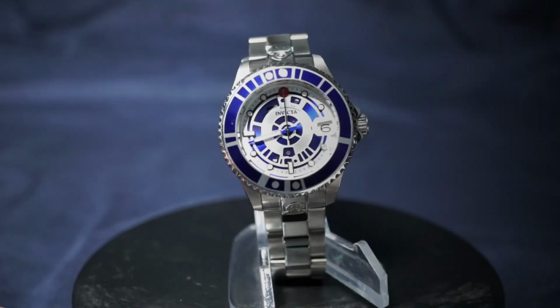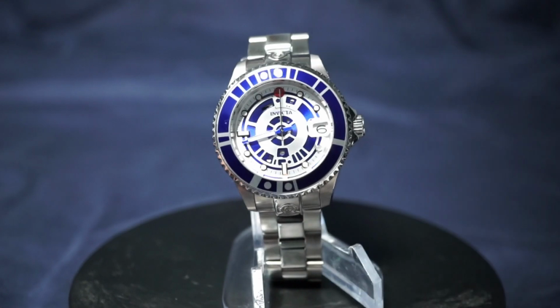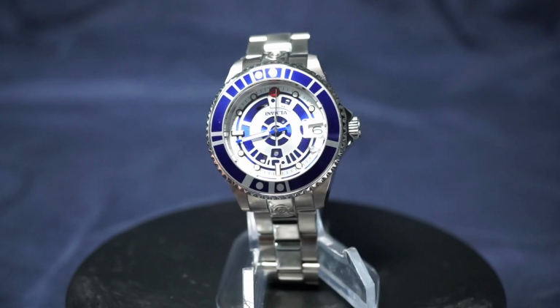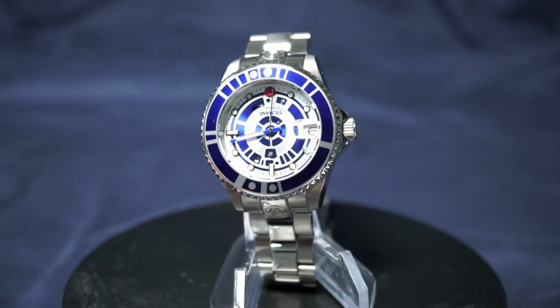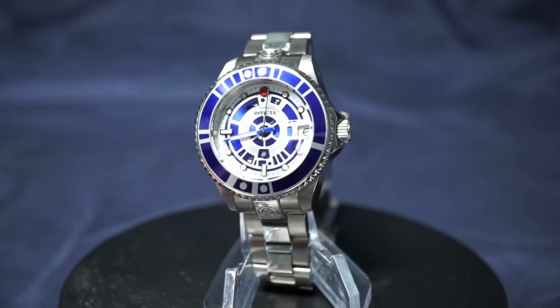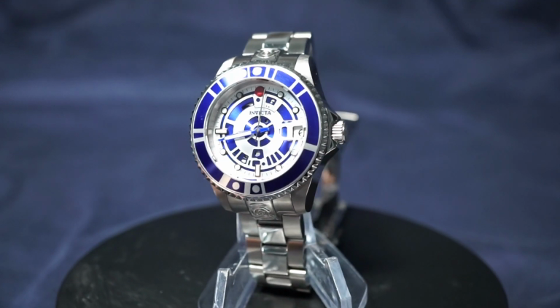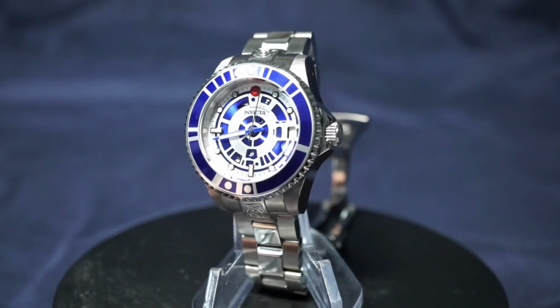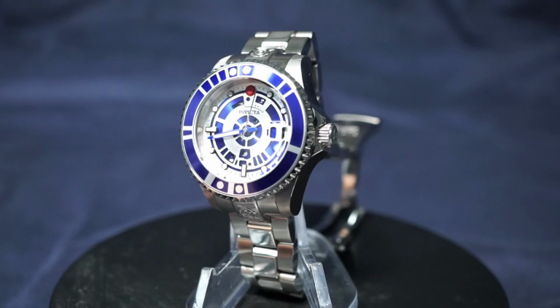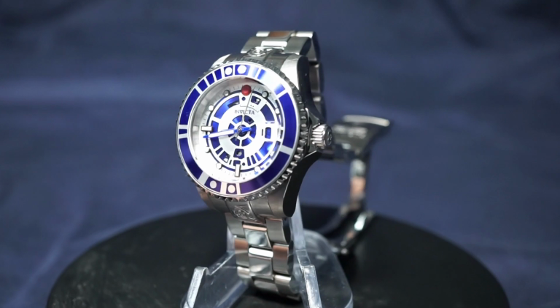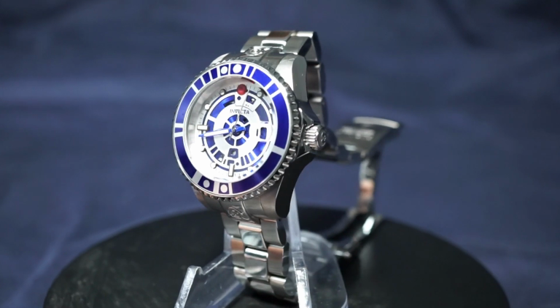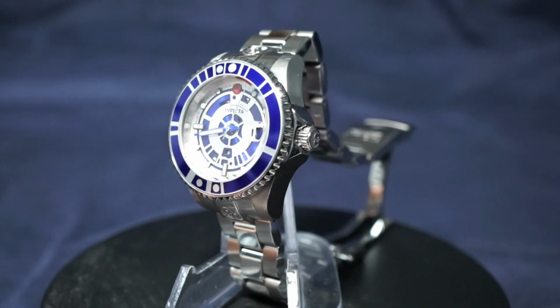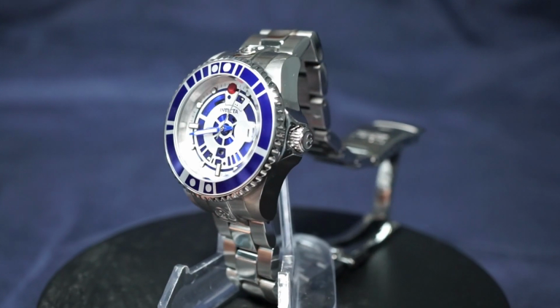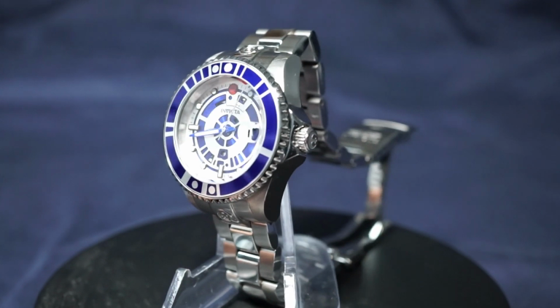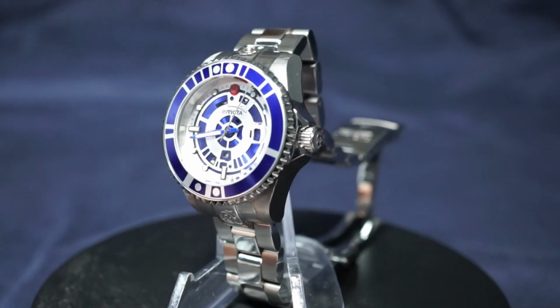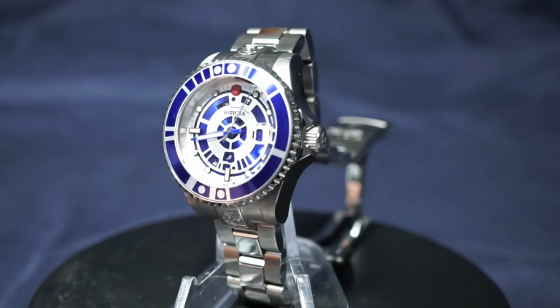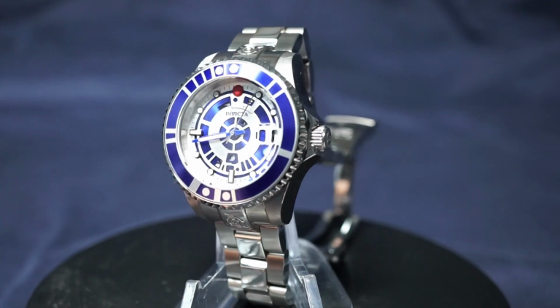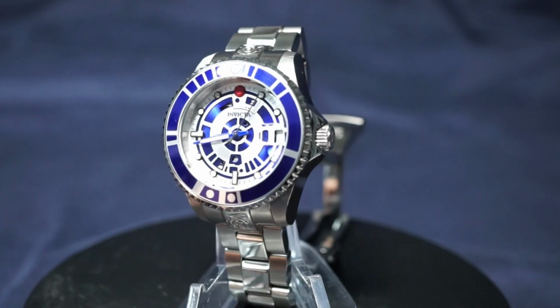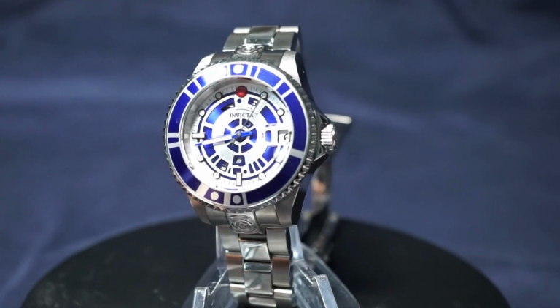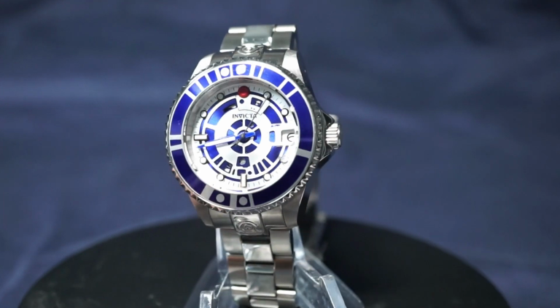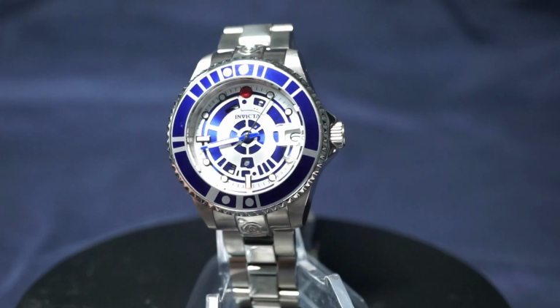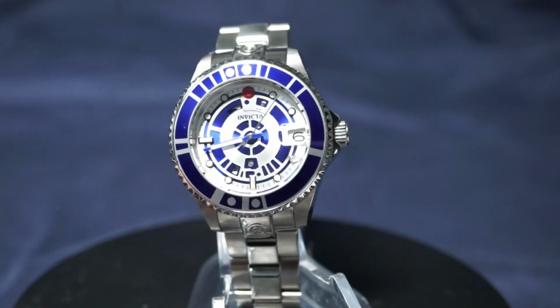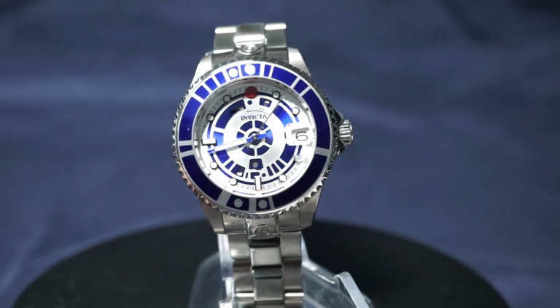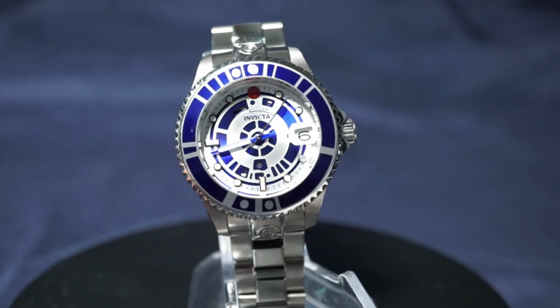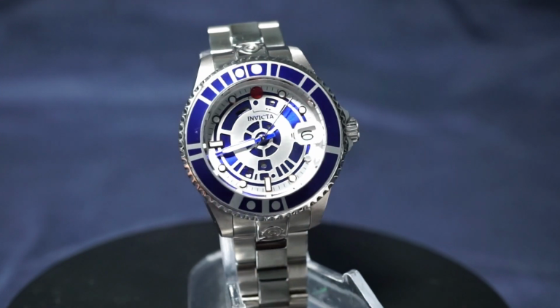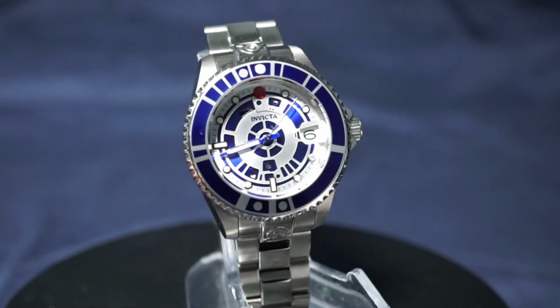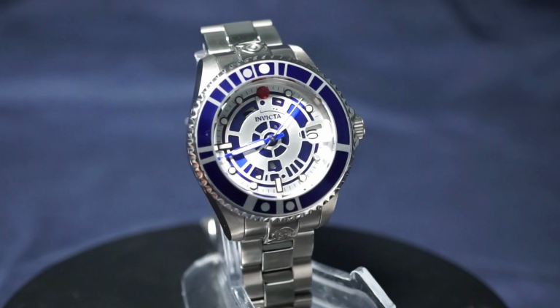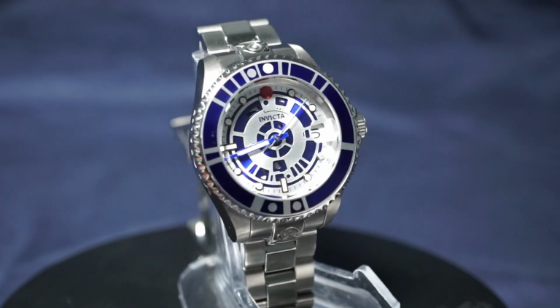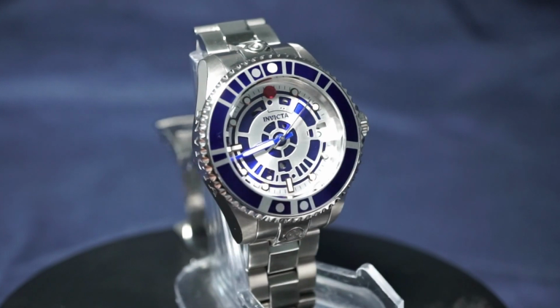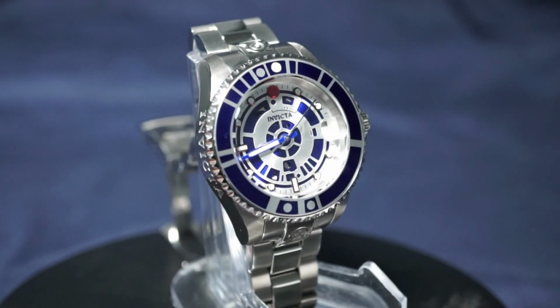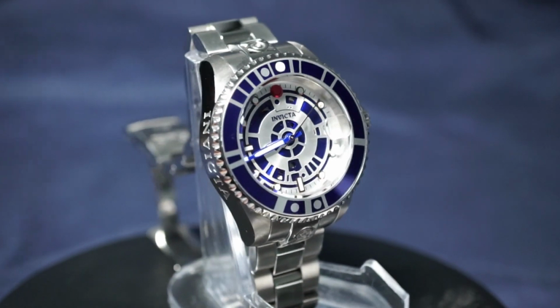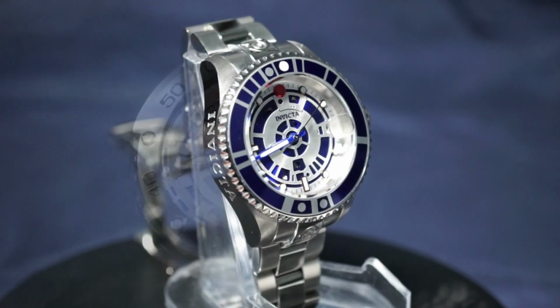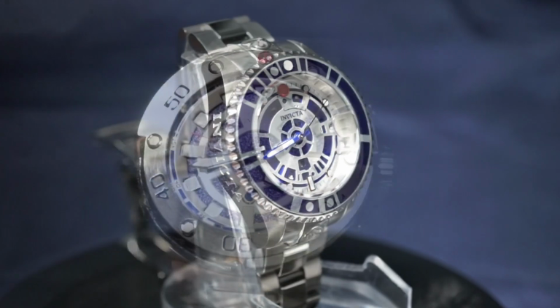Welcome back, my fellow degenerate watch addicts. I've got some Sigma-level watches for you today from the ultimate Chad watch company that we all know and love, Invicta.